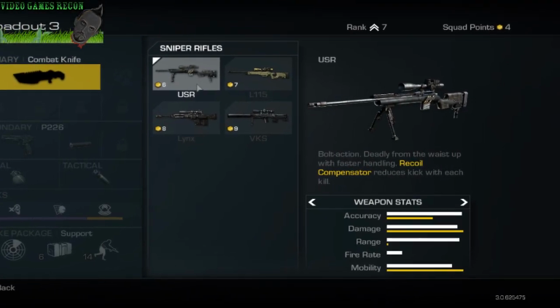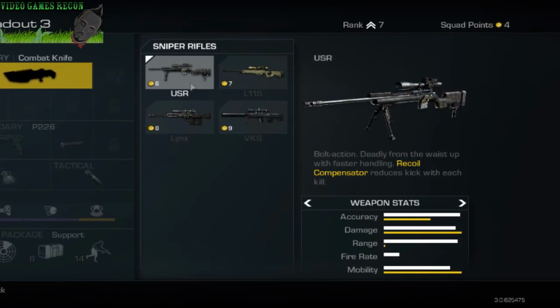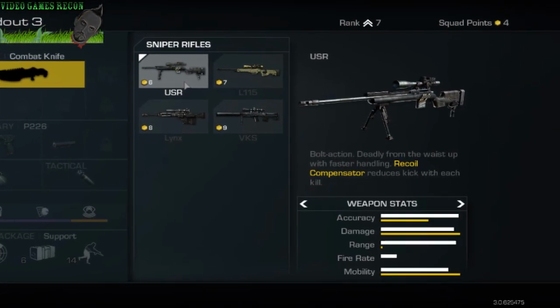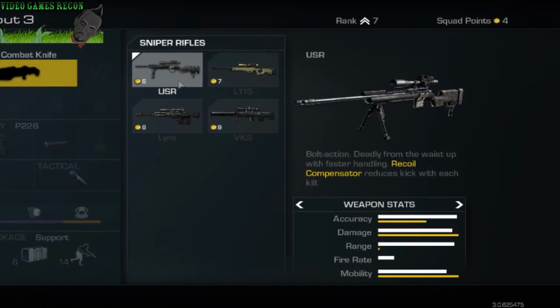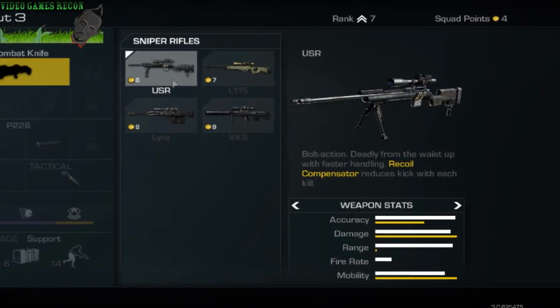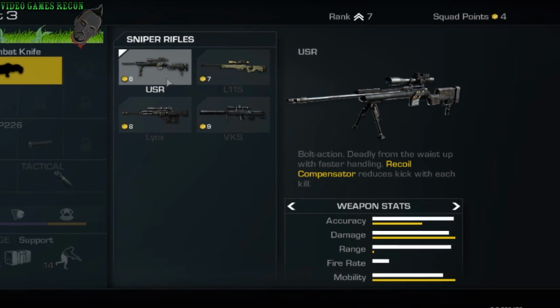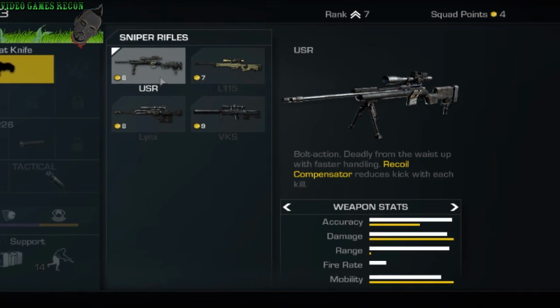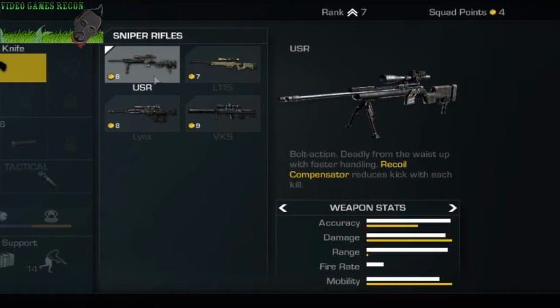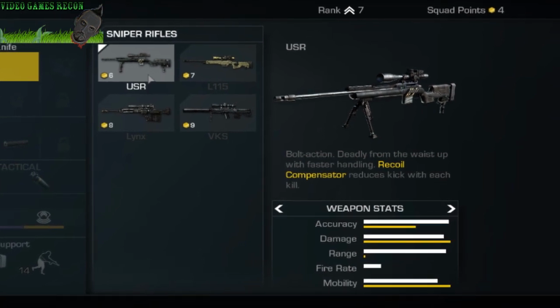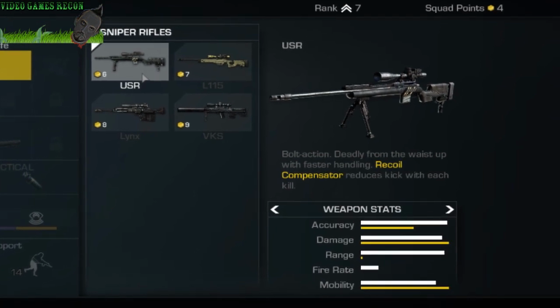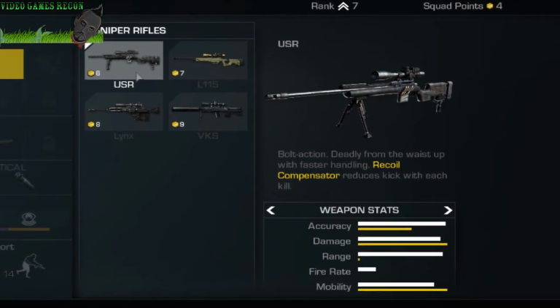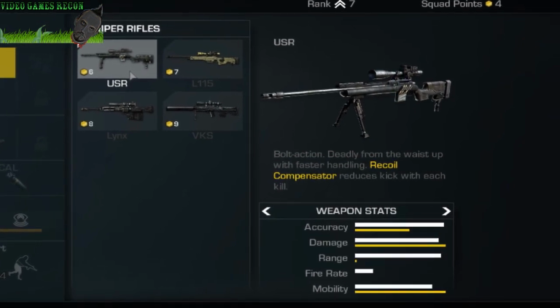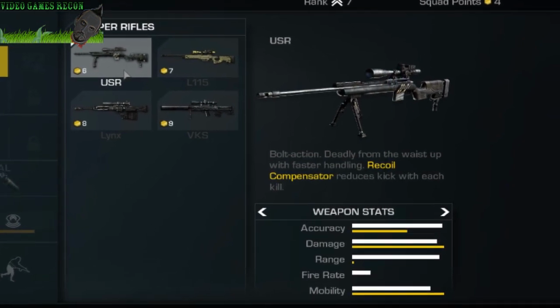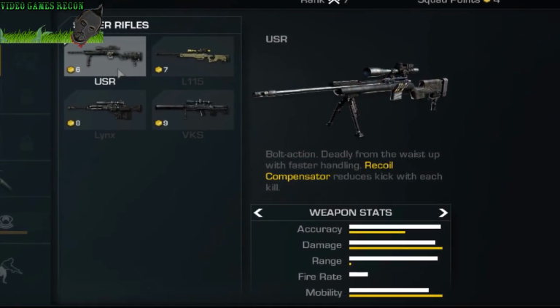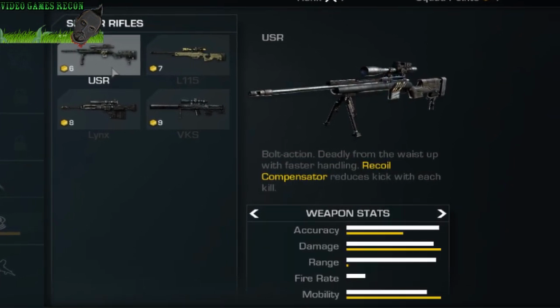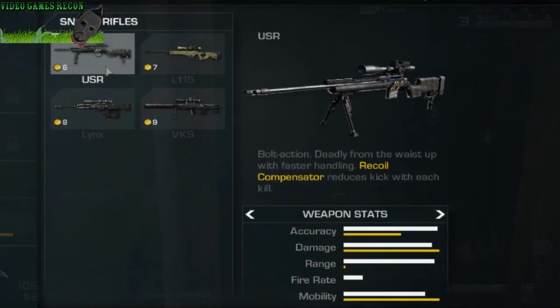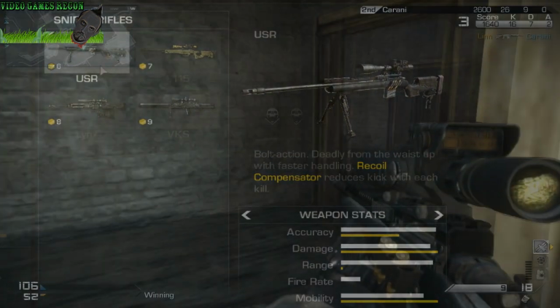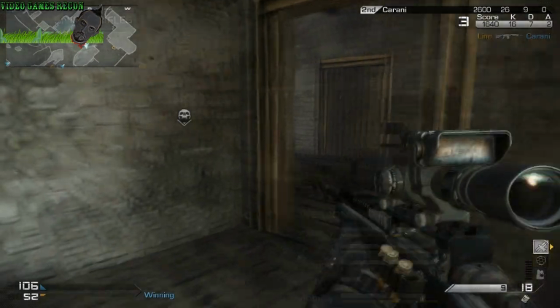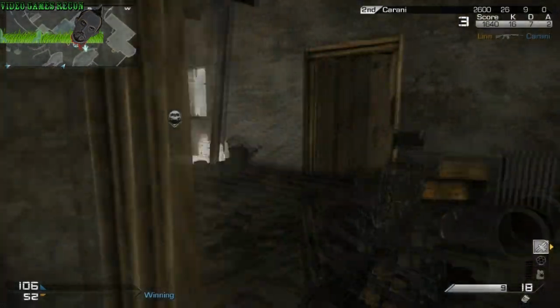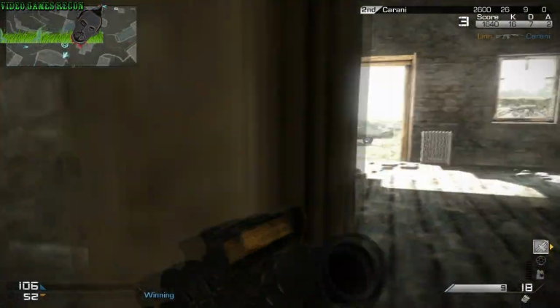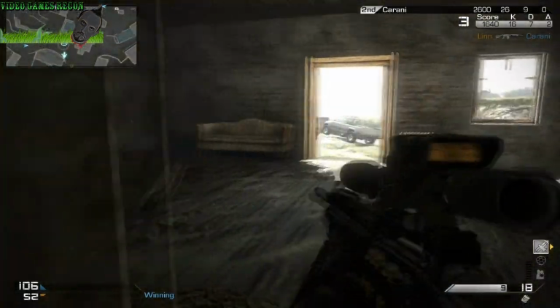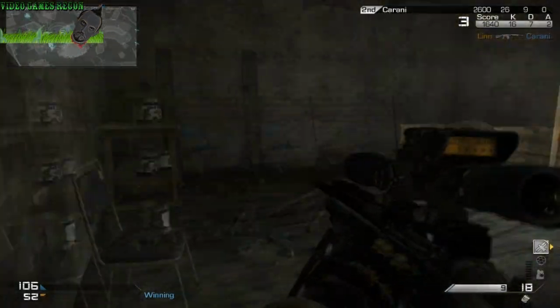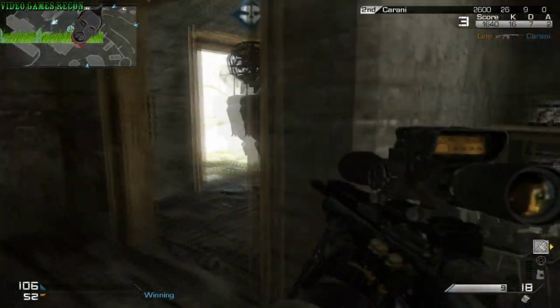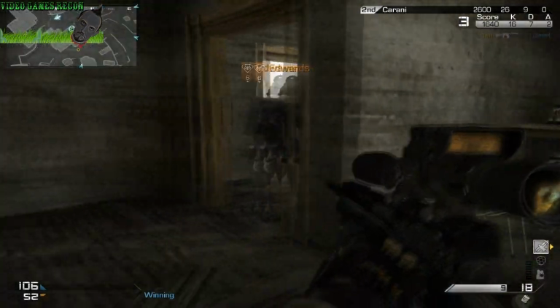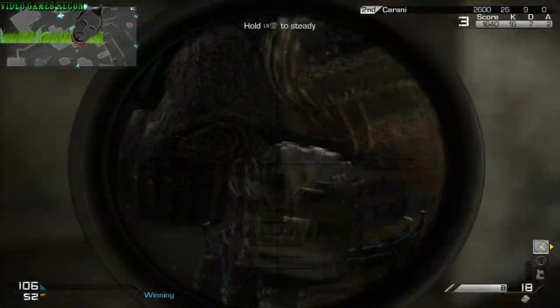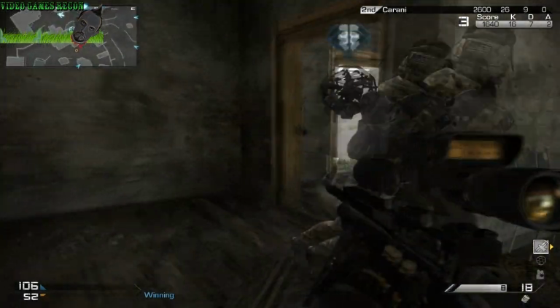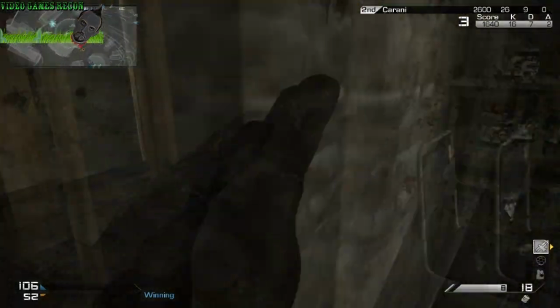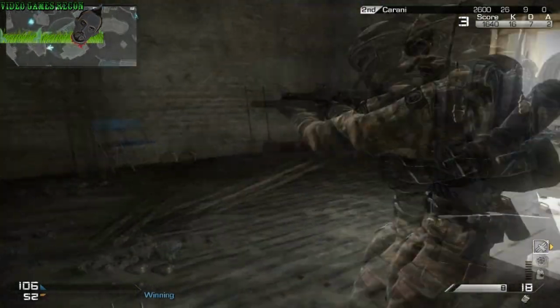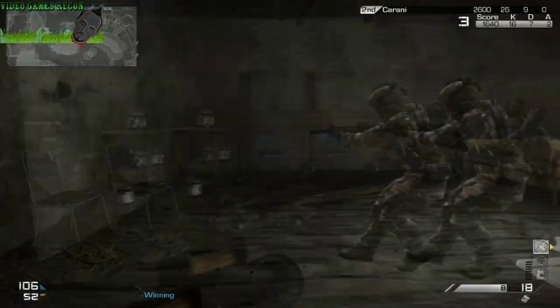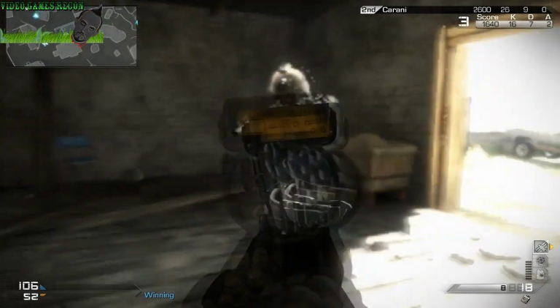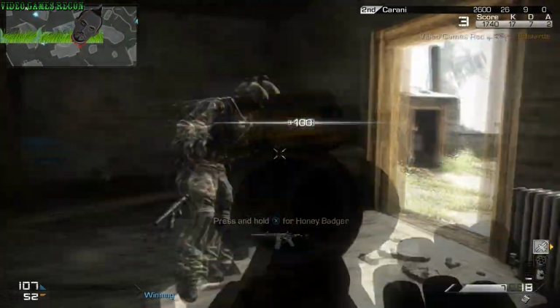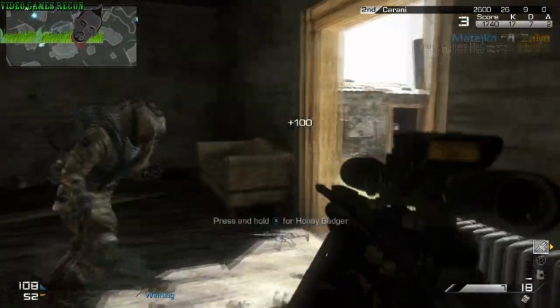The USR is the first of the bolt action sniper rifles currently available and comes with a recoil compensator which will reduce kick with every kill you get, meaning the higher your weapon streak the more manageable the weapon becomes.